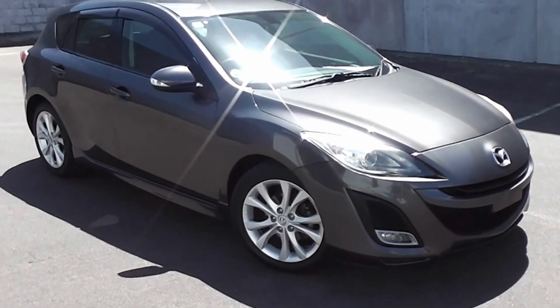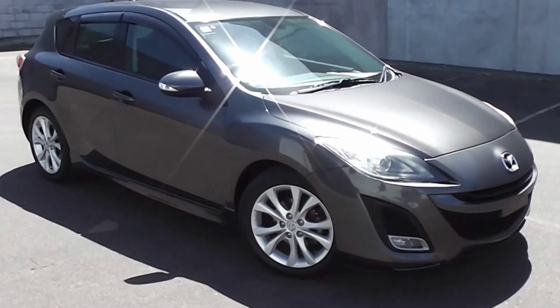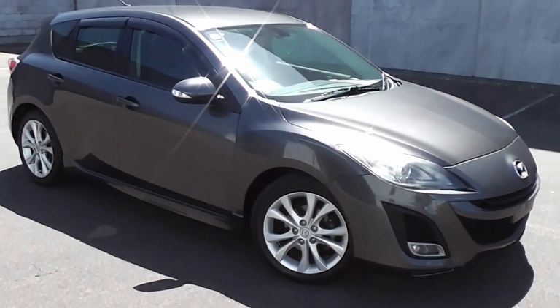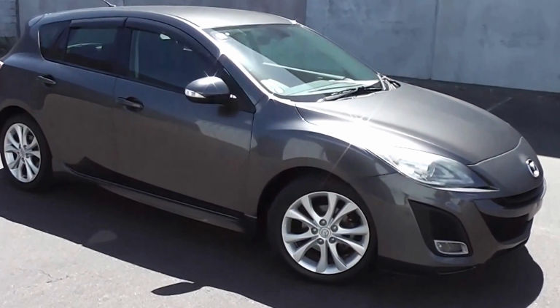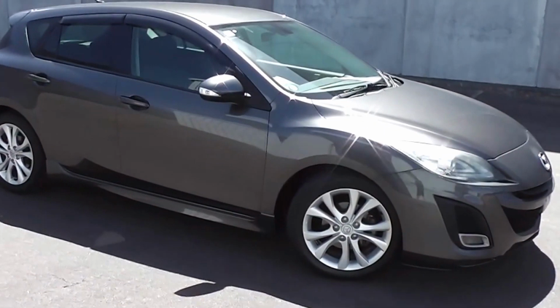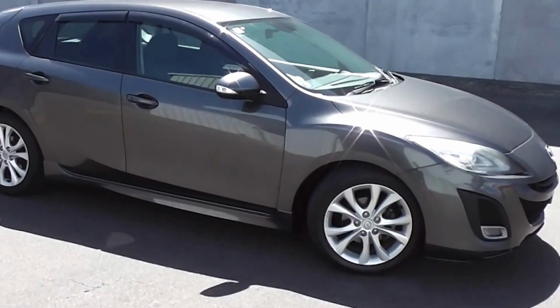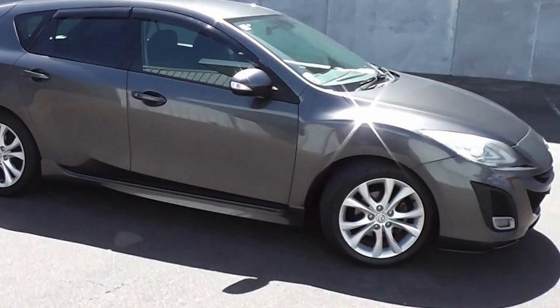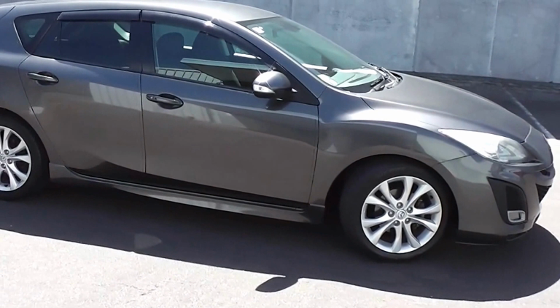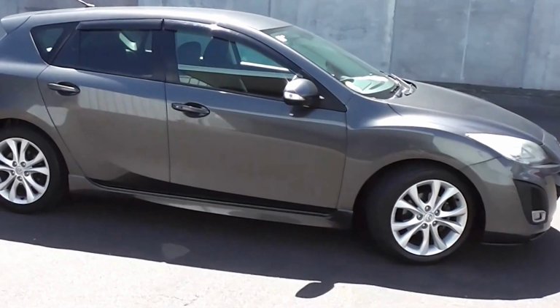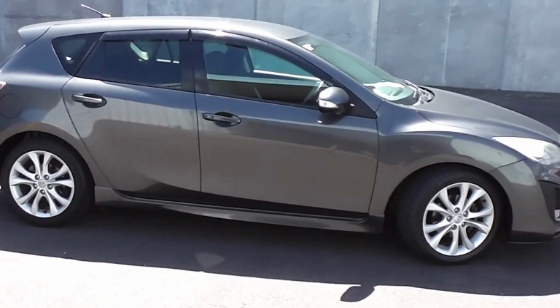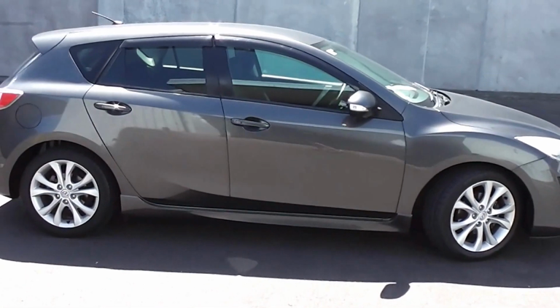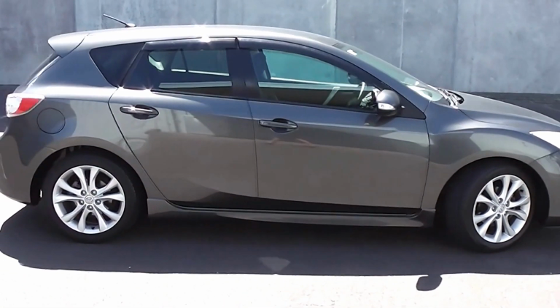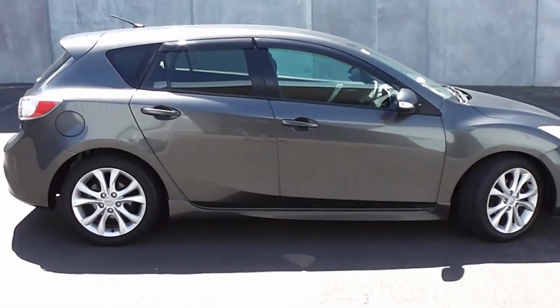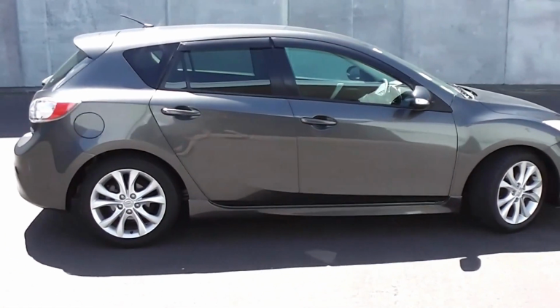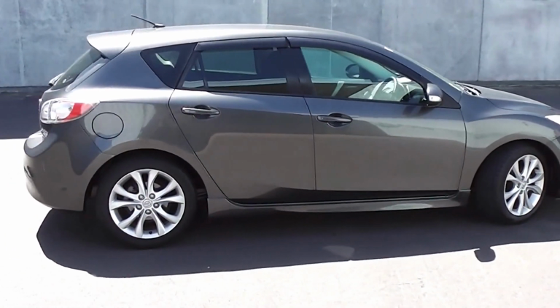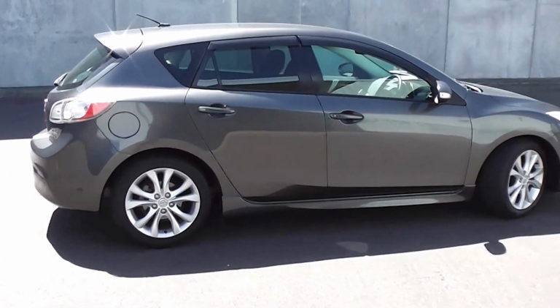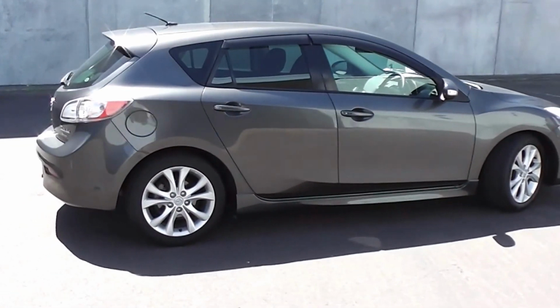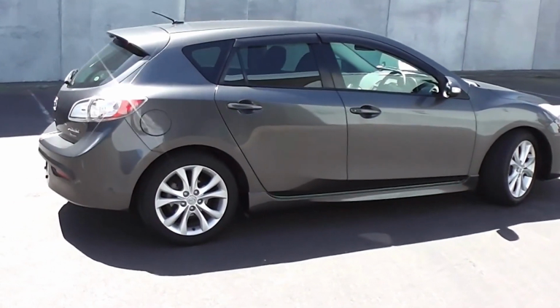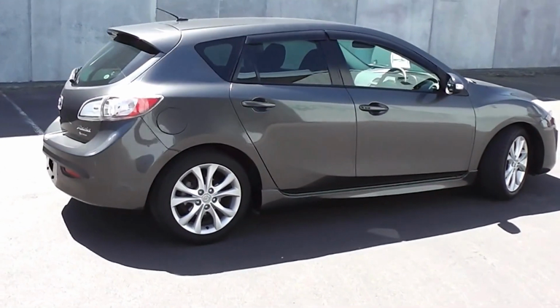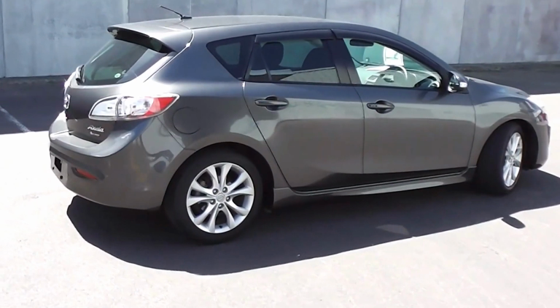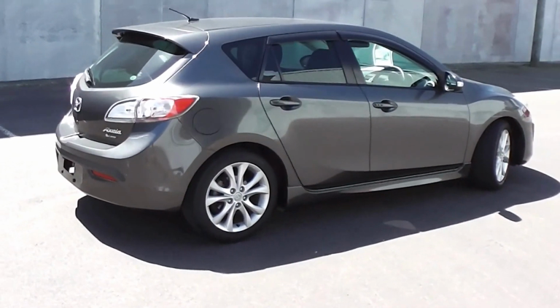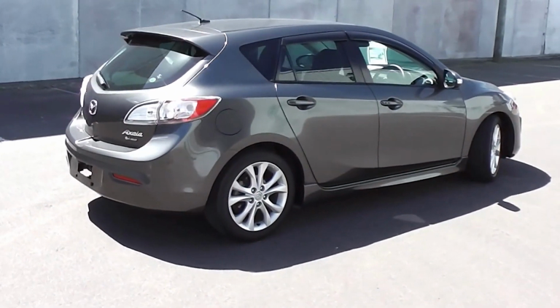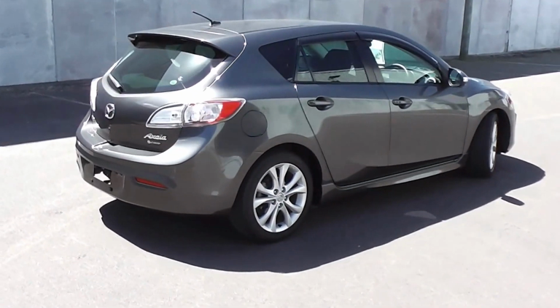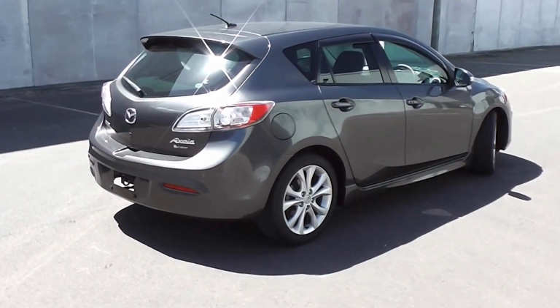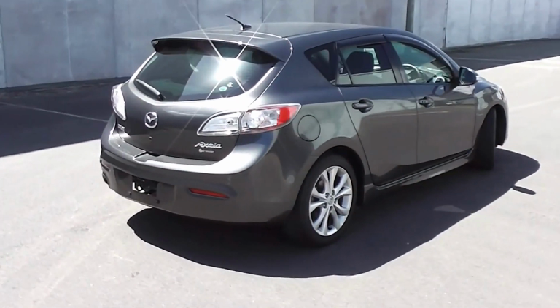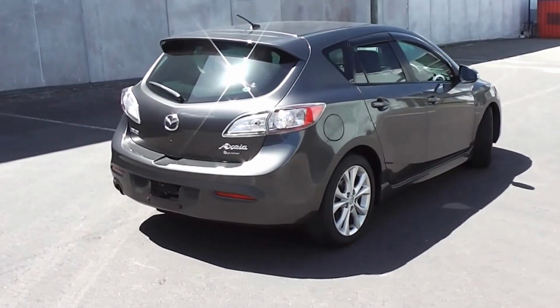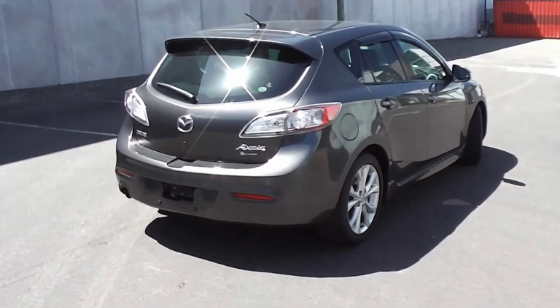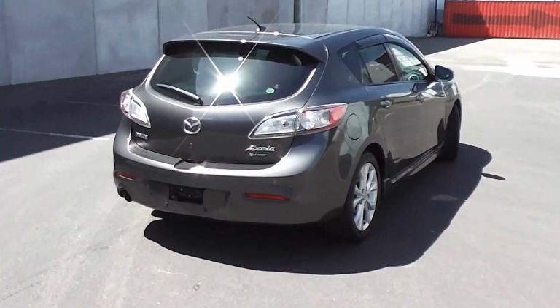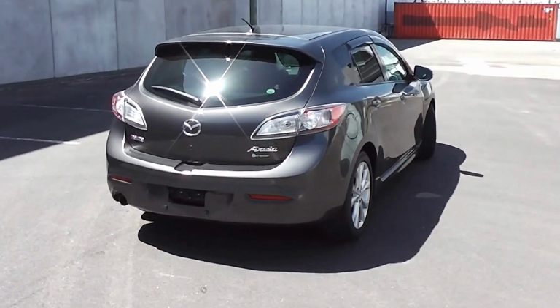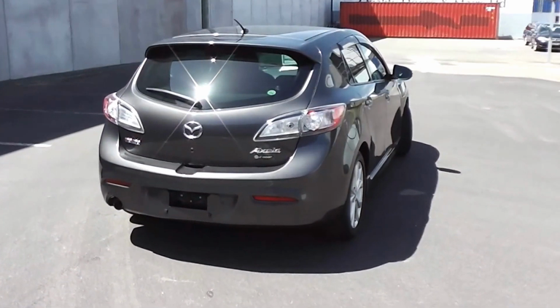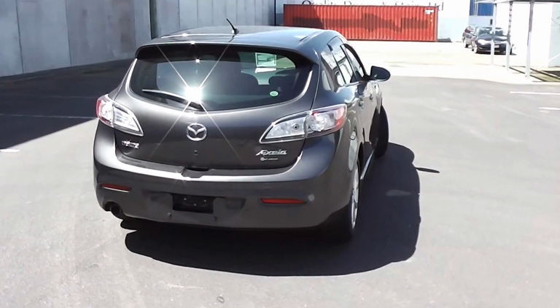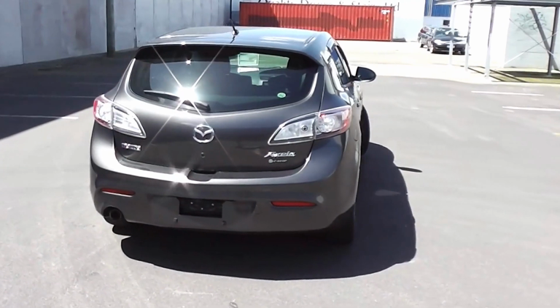Hi, Peter Day here. Take a look at this. It's a 2009 Mazda Axela 20S Sport 5-door hatch with the iStop function. It's travelled 141,000 kilometres, and it comes with AA mileage verification as to the correct odometer reading.